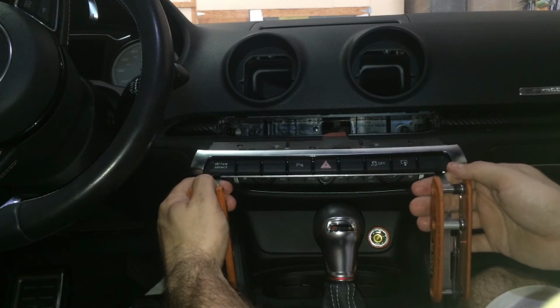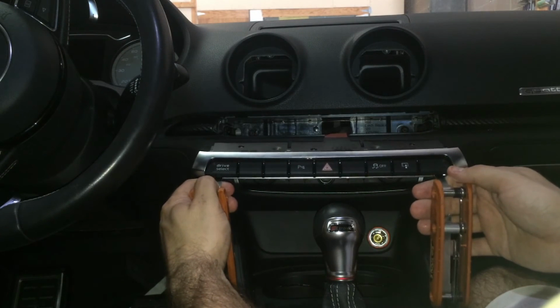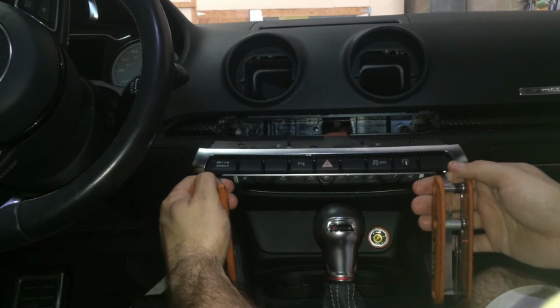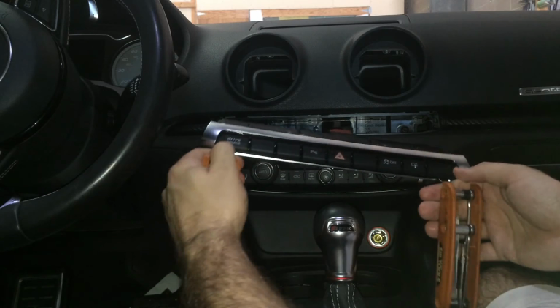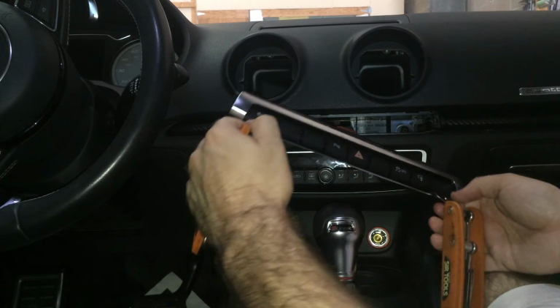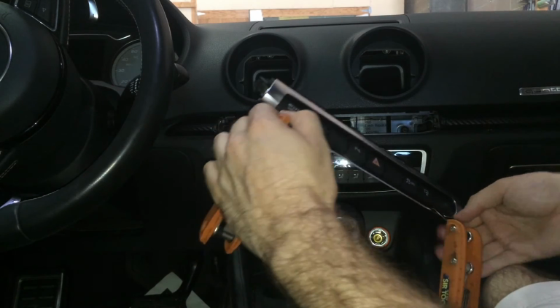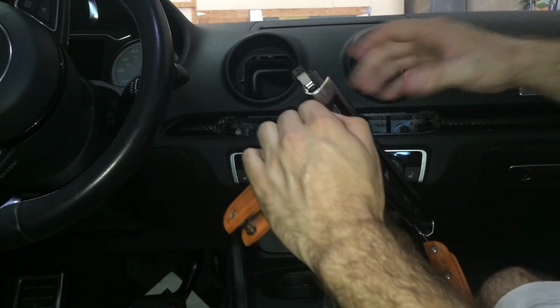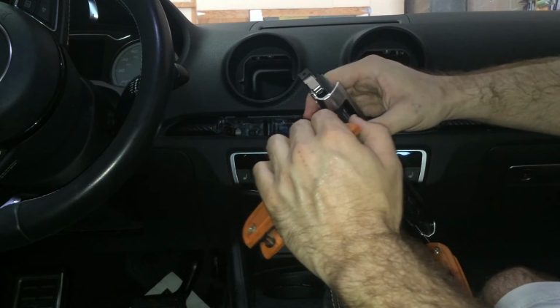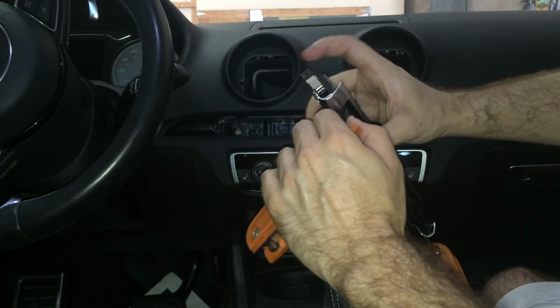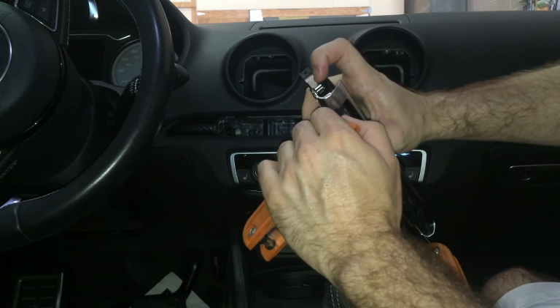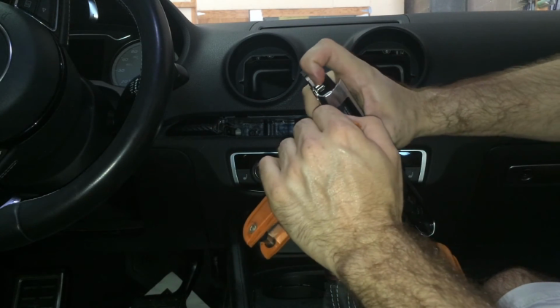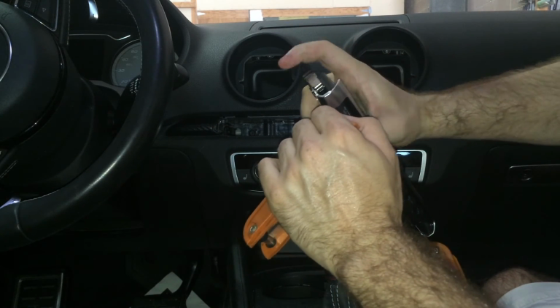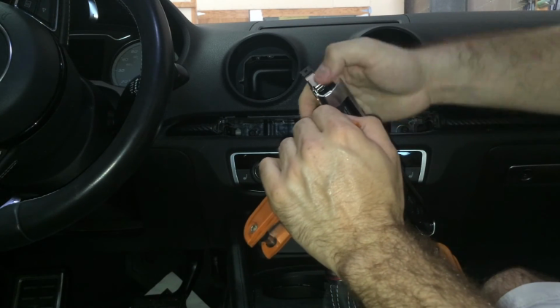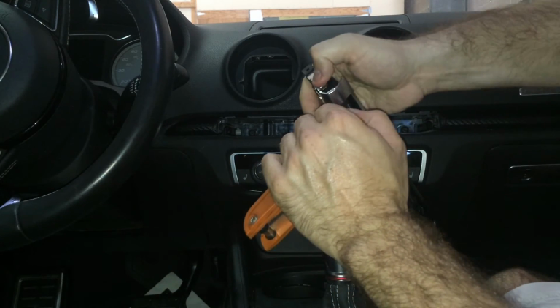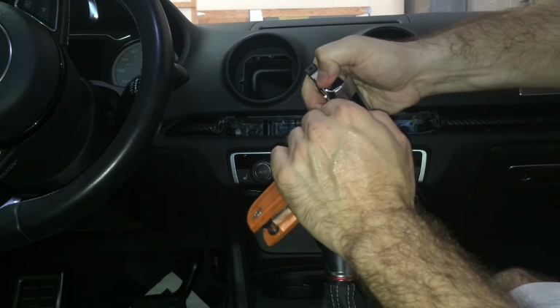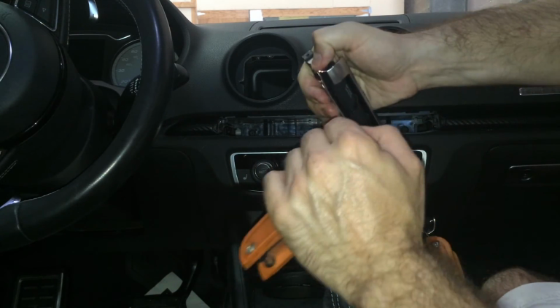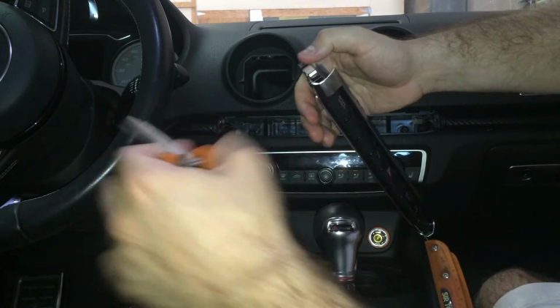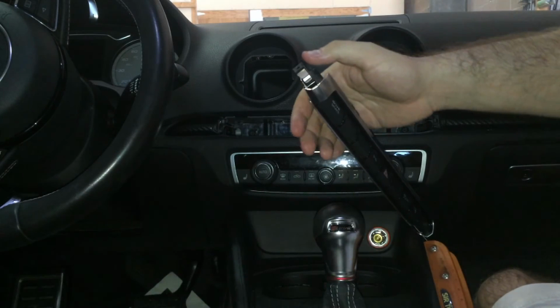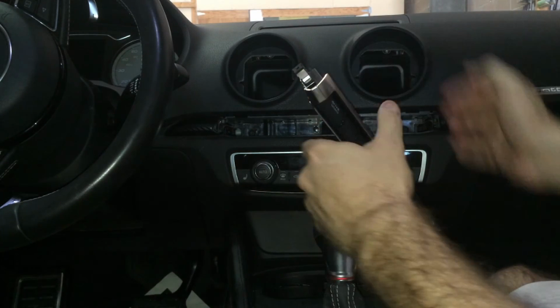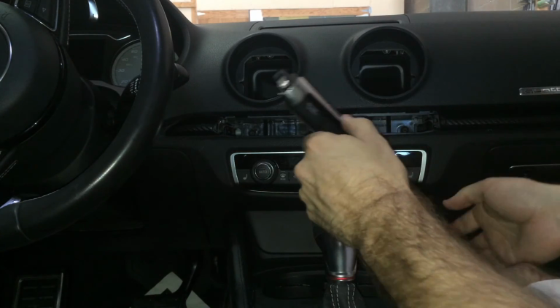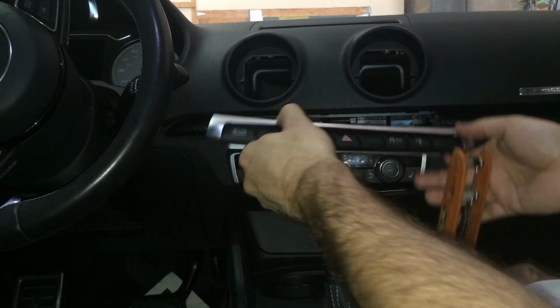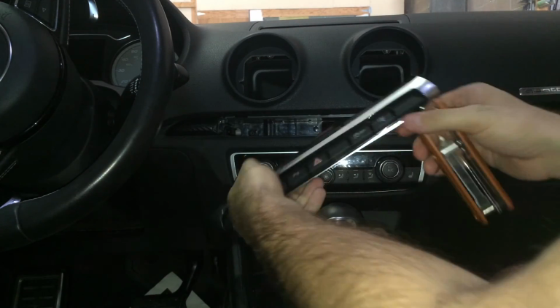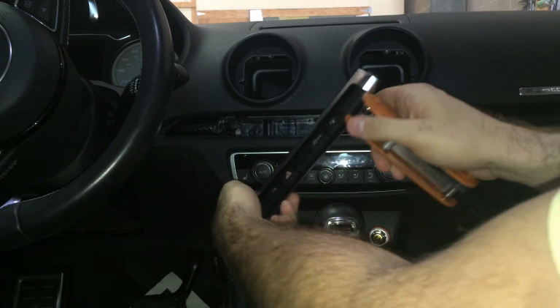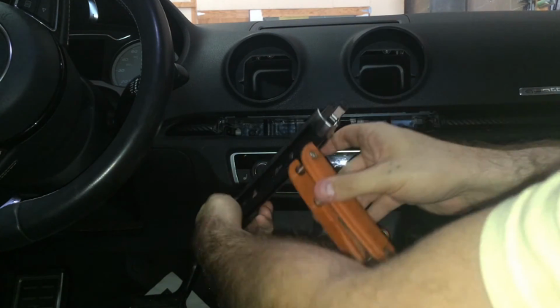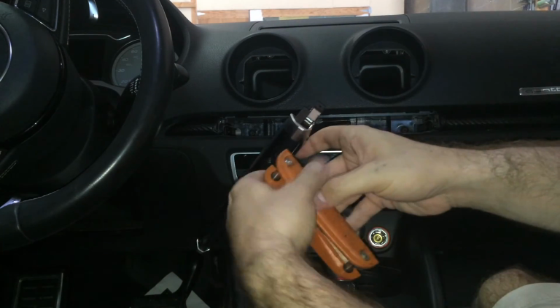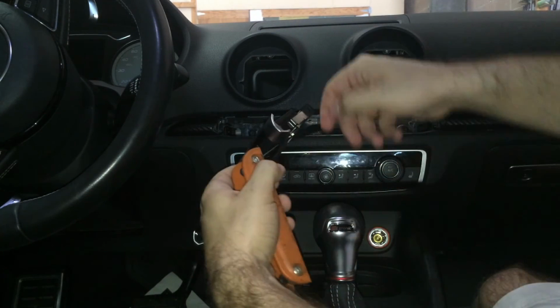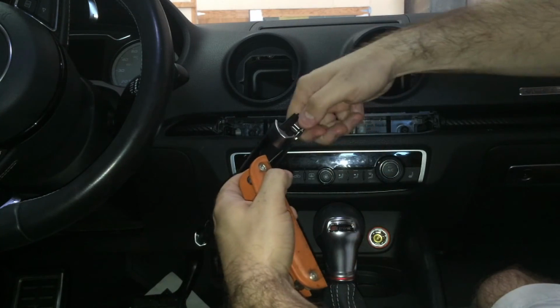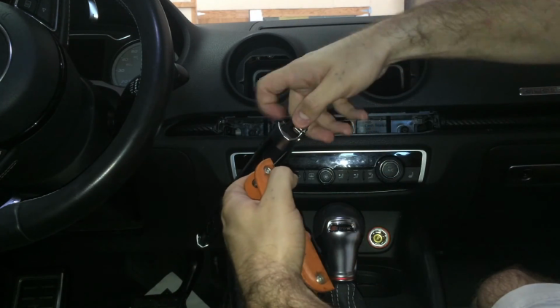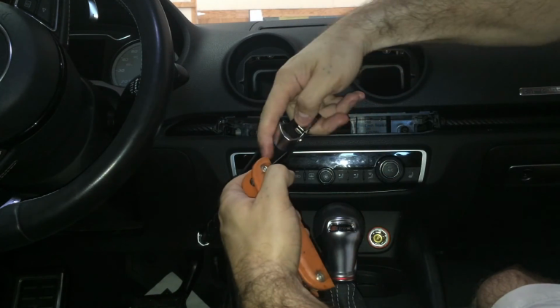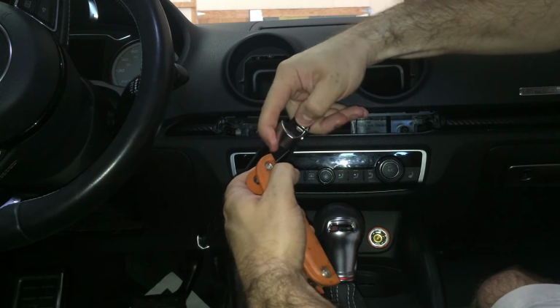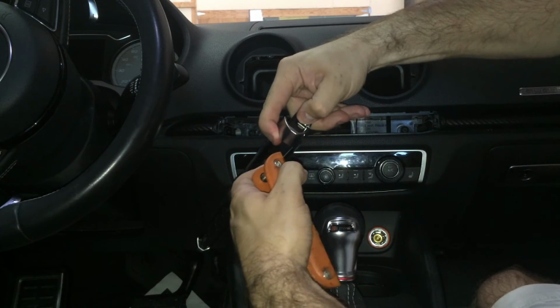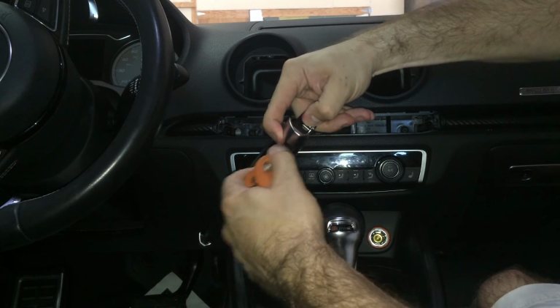To remove the tools, depress the silver locking mechanisms on either side. Very little force is needed for this.